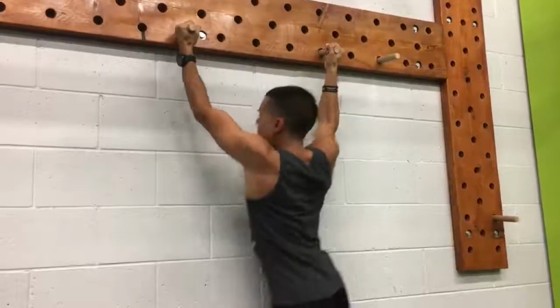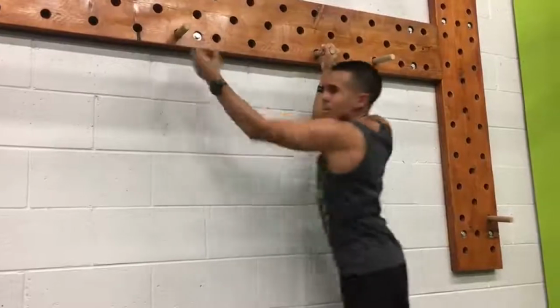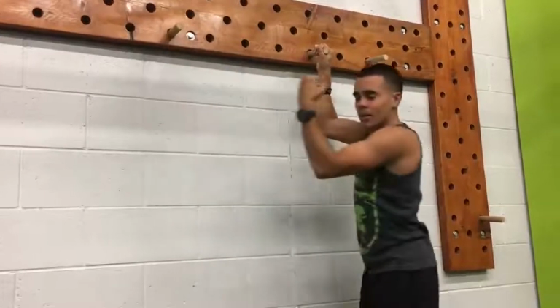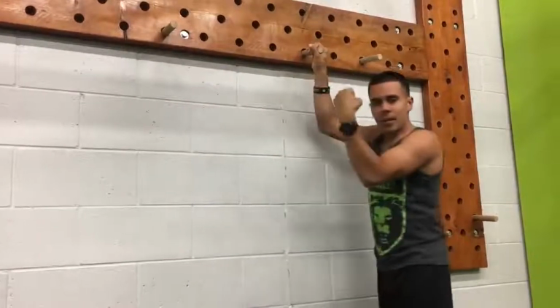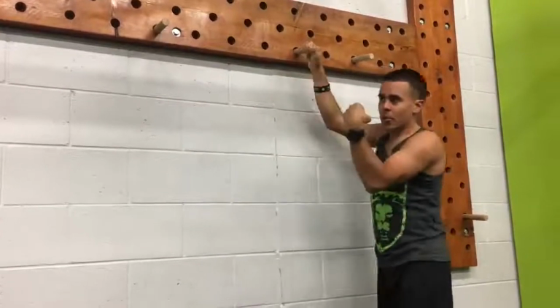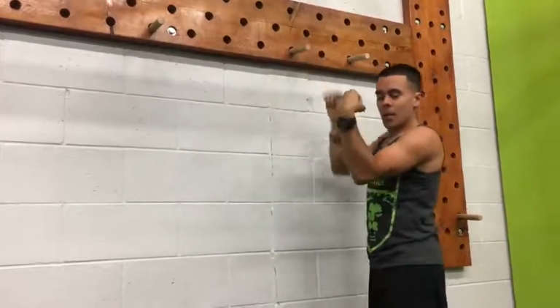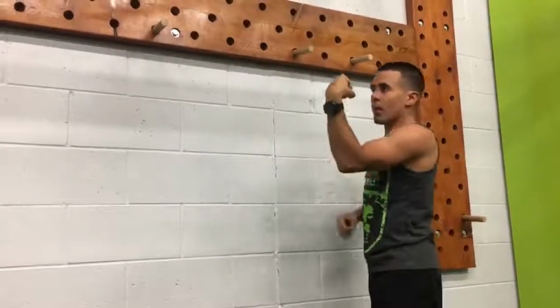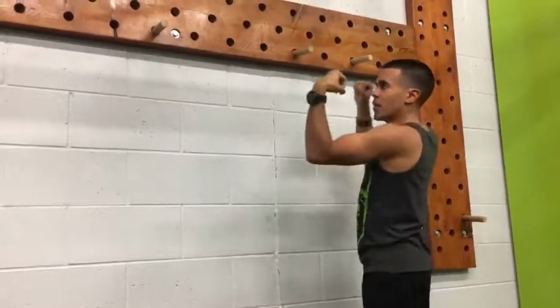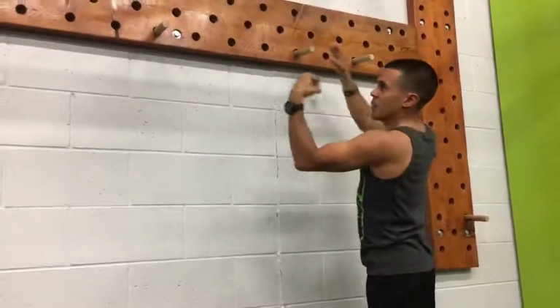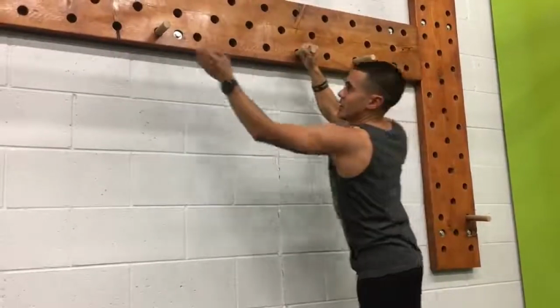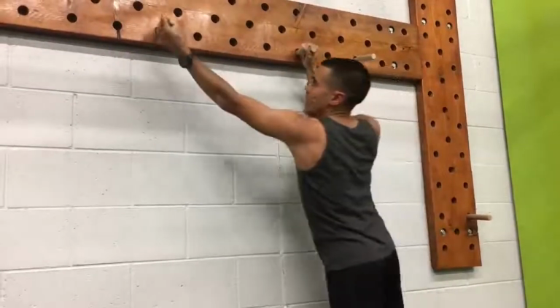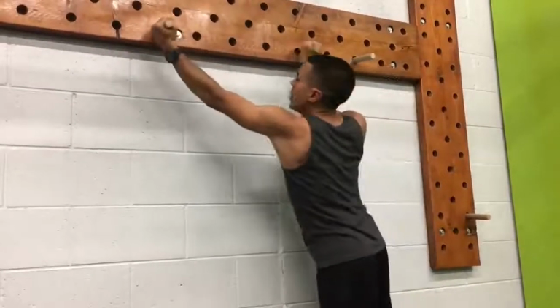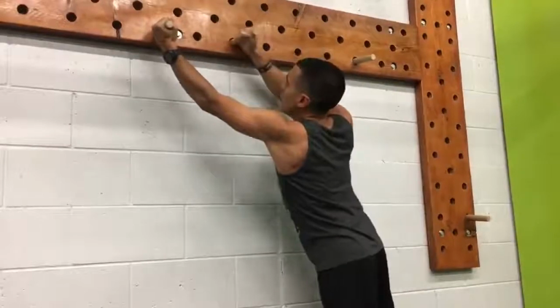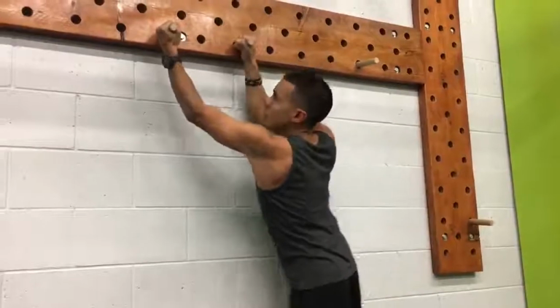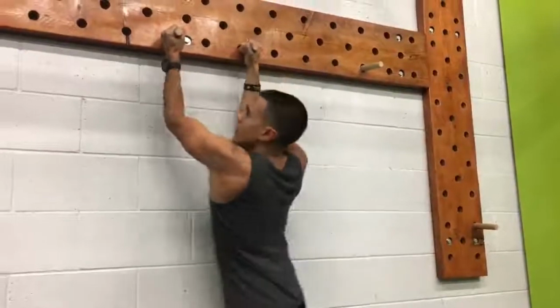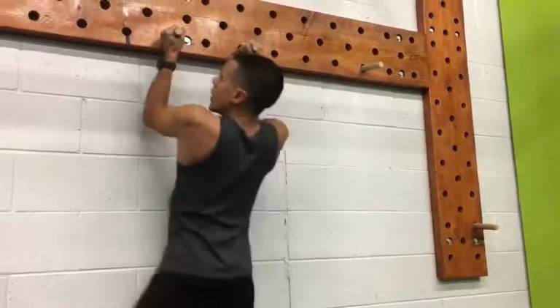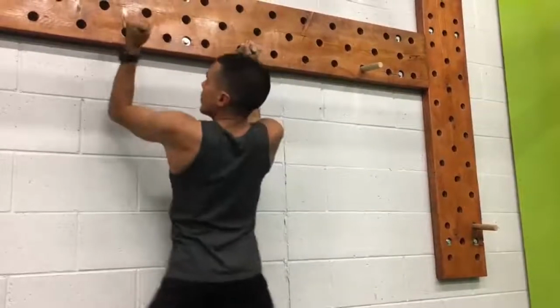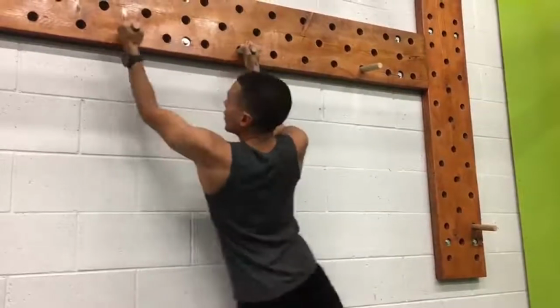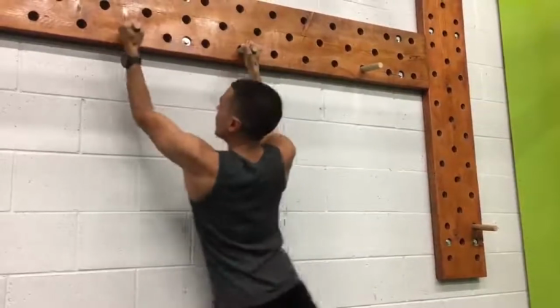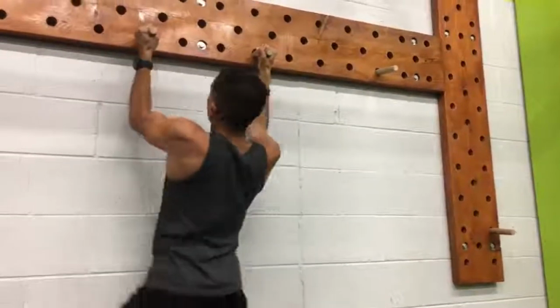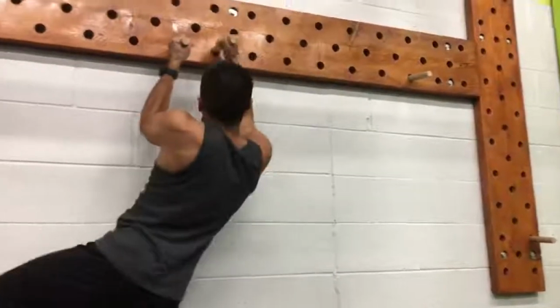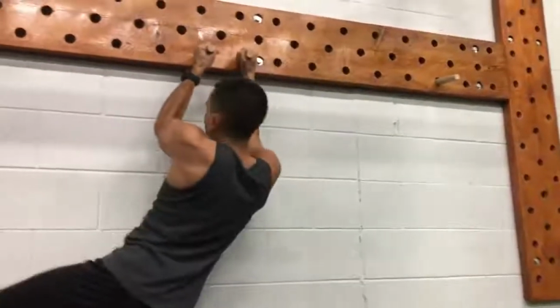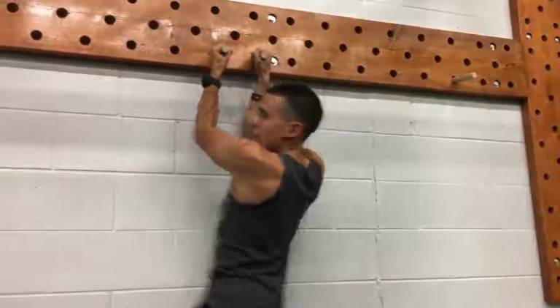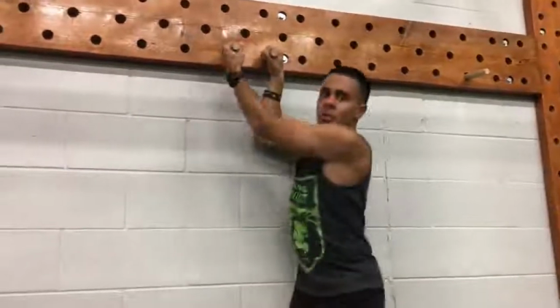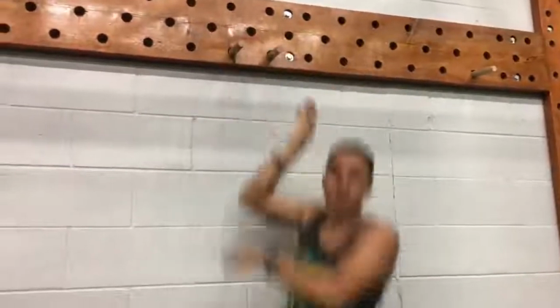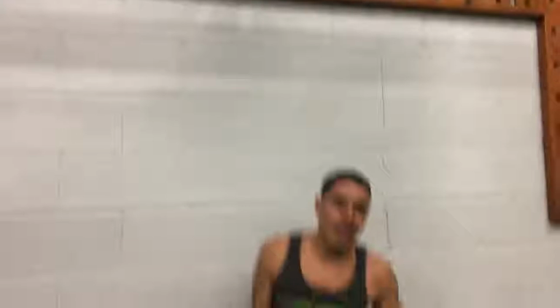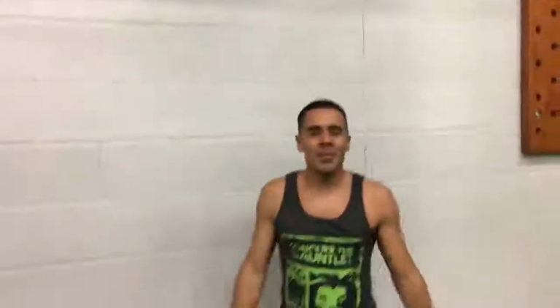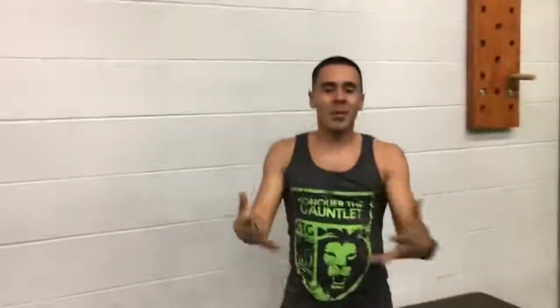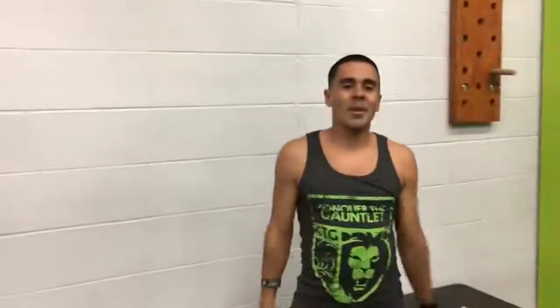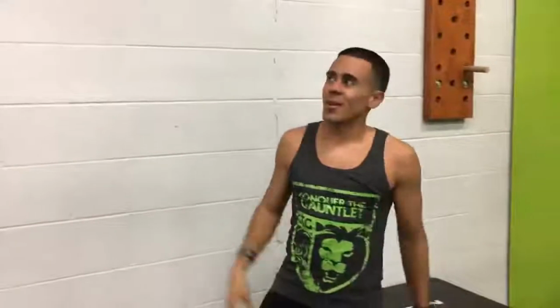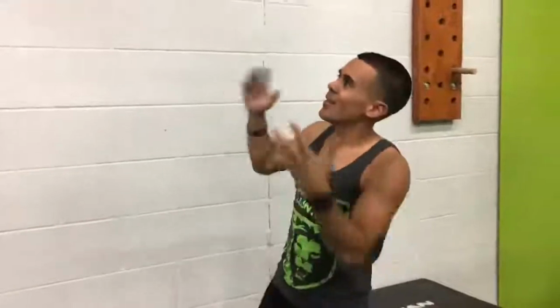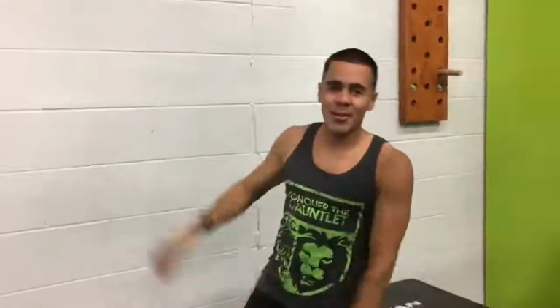That's going to allow you to build that strength when you're in this position trying to move the peg over. You're going to be much more prepared for that. So those are some workout tips for conquering Pegatron.